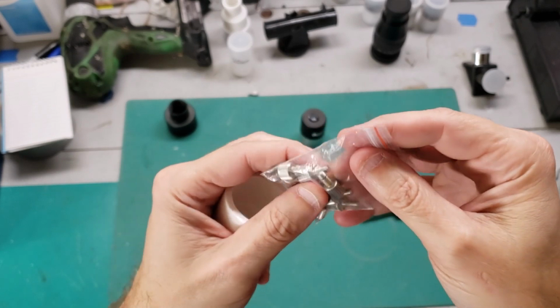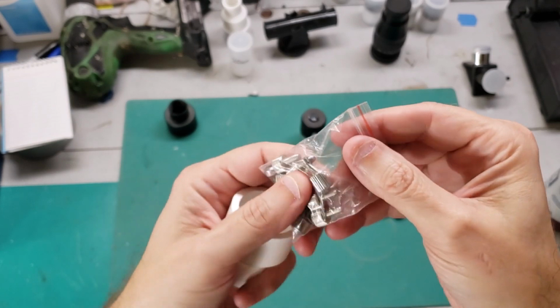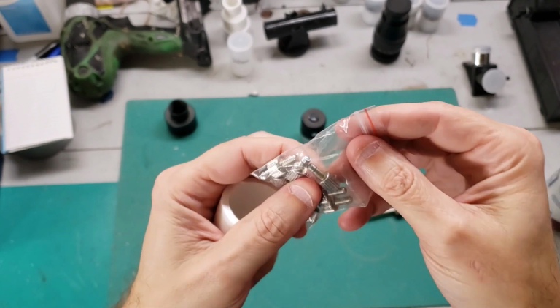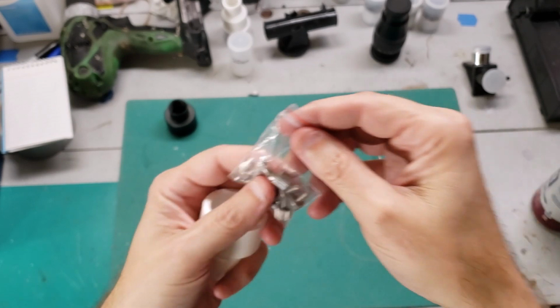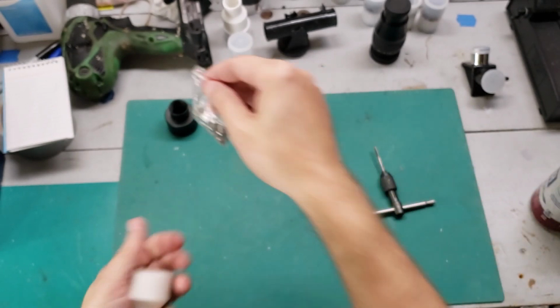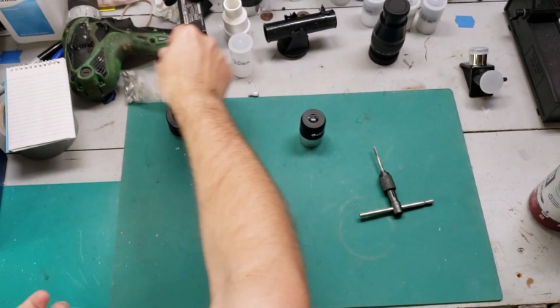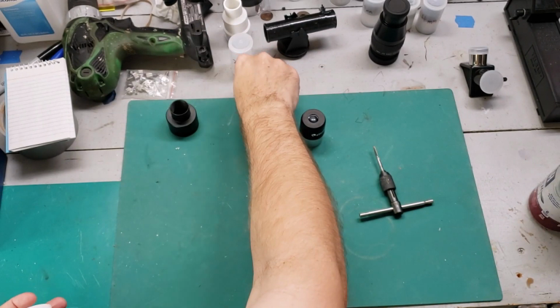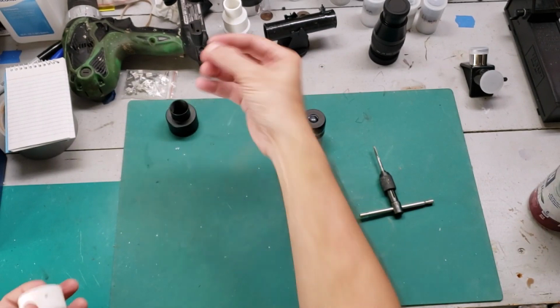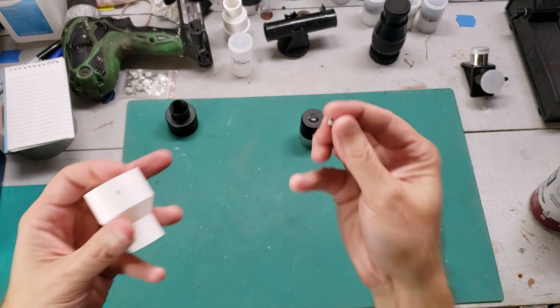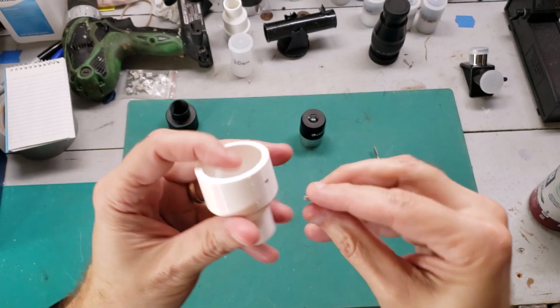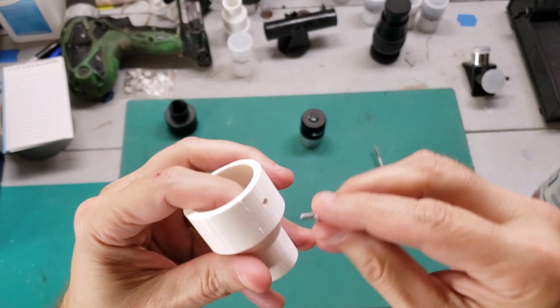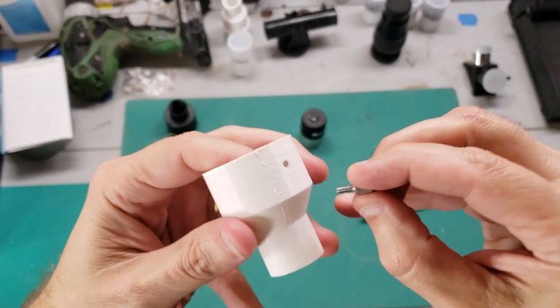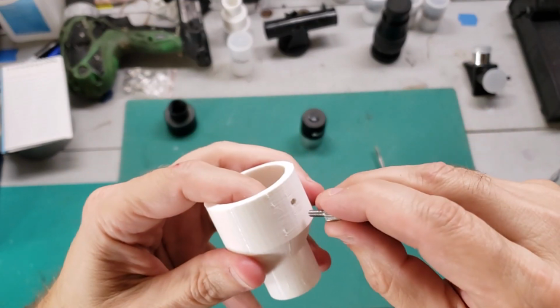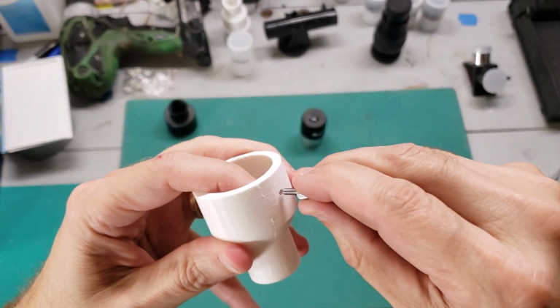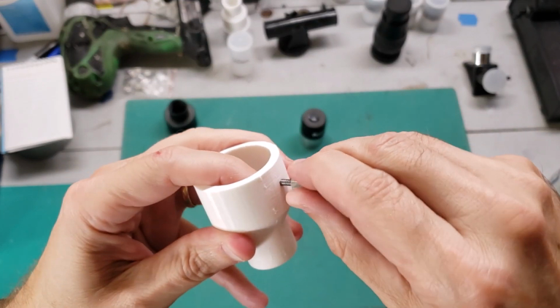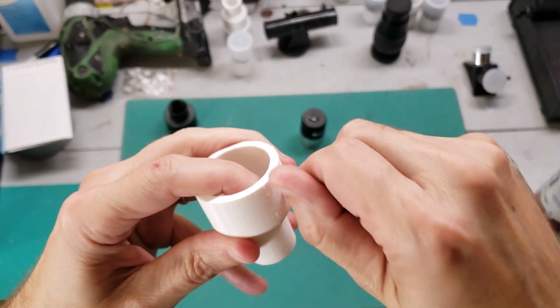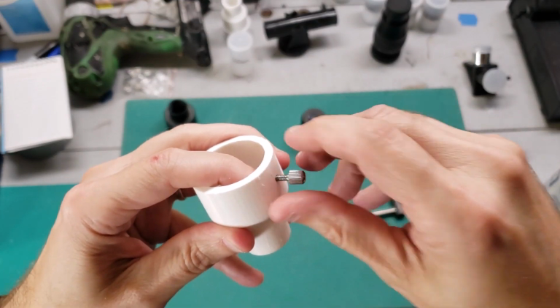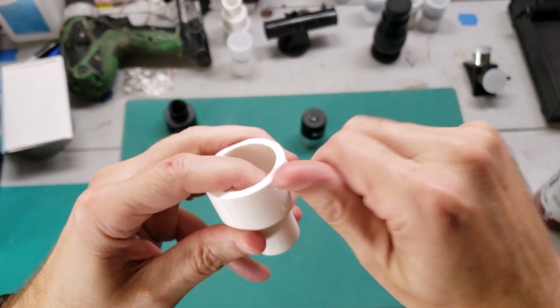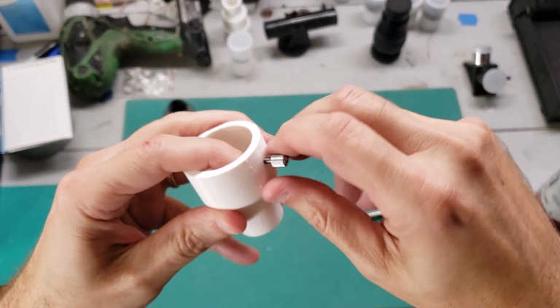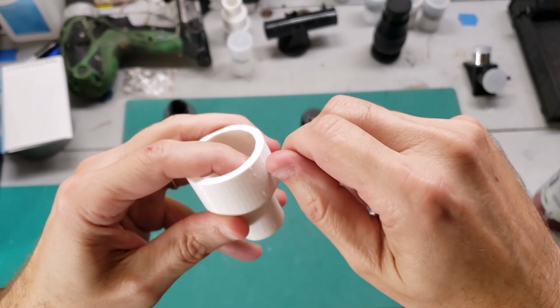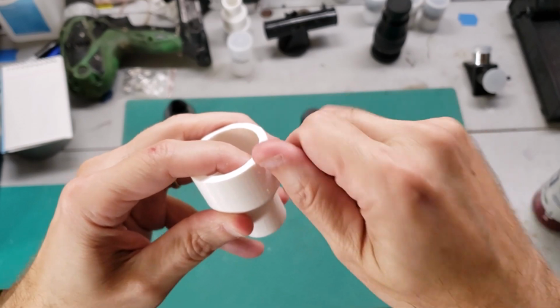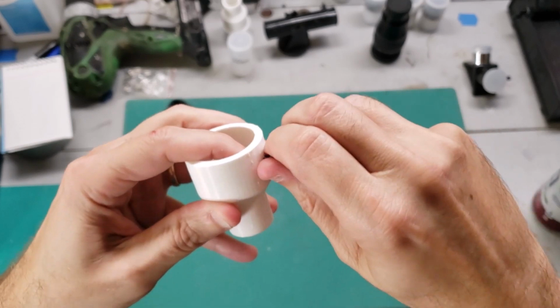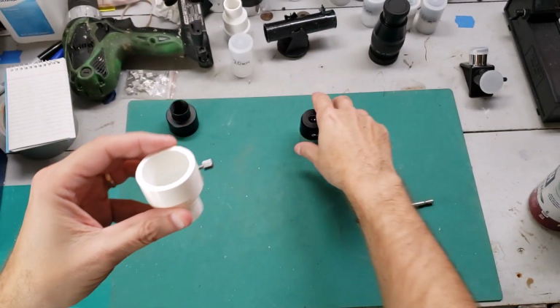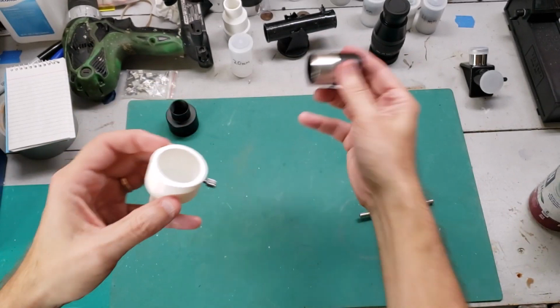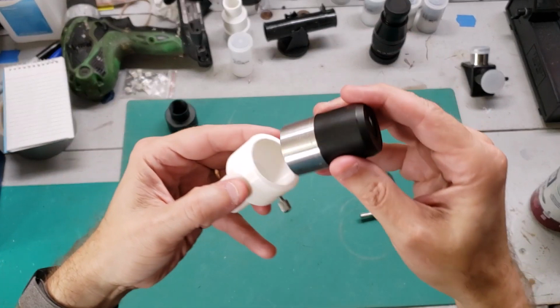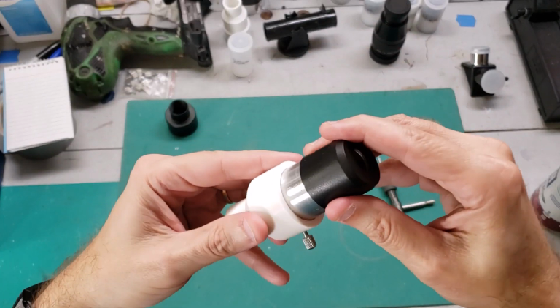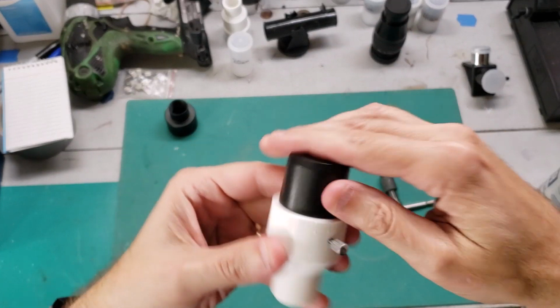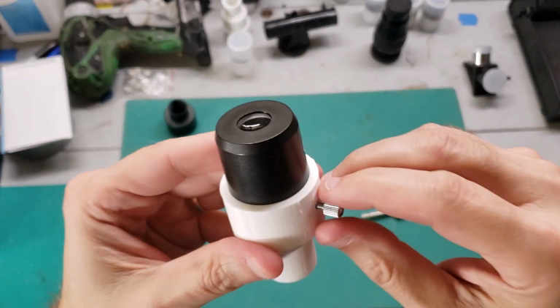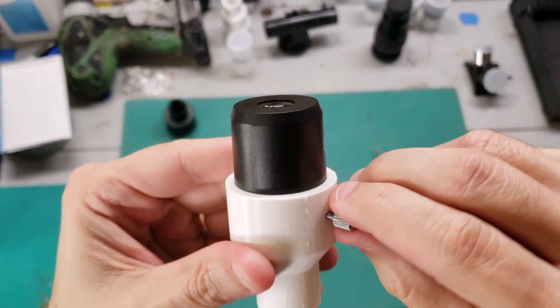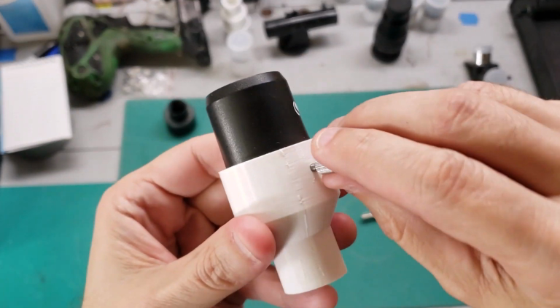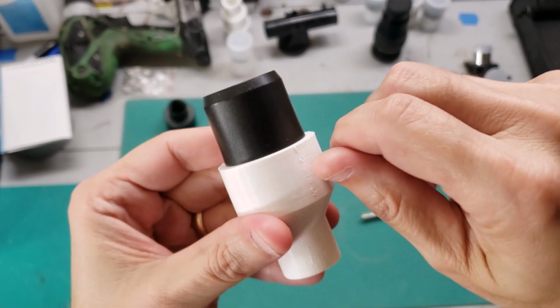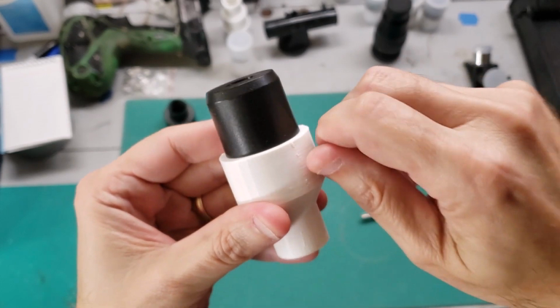I have a whole bag of these screws that I've collected over the years. These are basically knurled thumb screws — they're all 4mm. I have this one which is the perfect size. Put that right there, and the eyepiece just slides in.